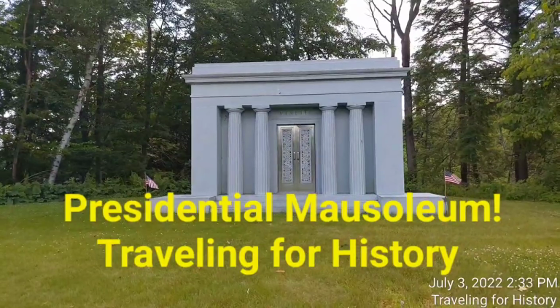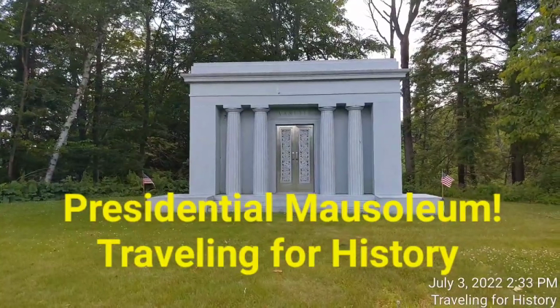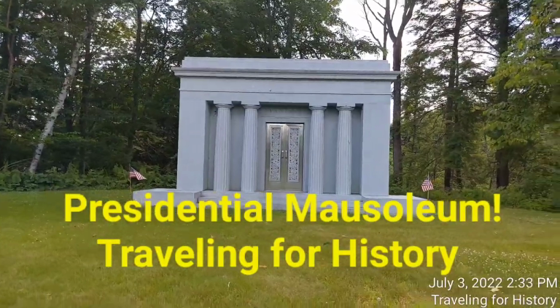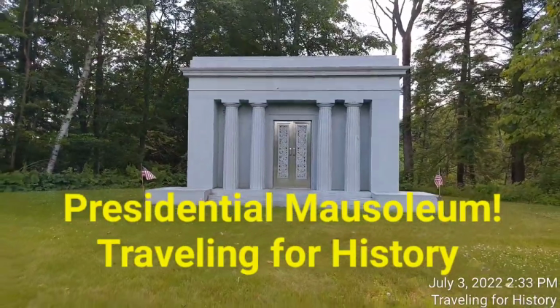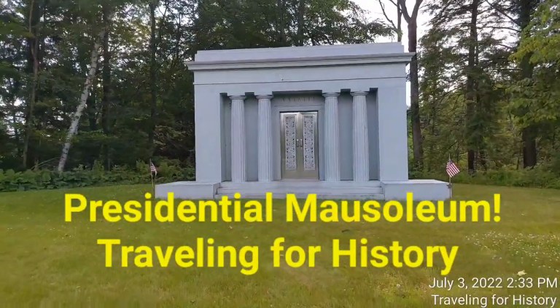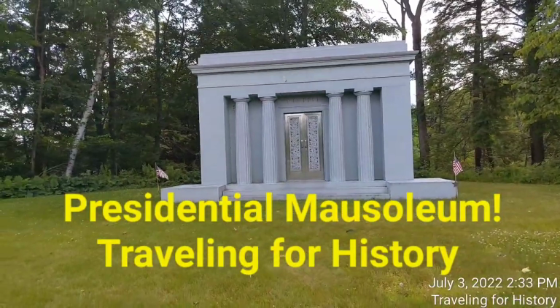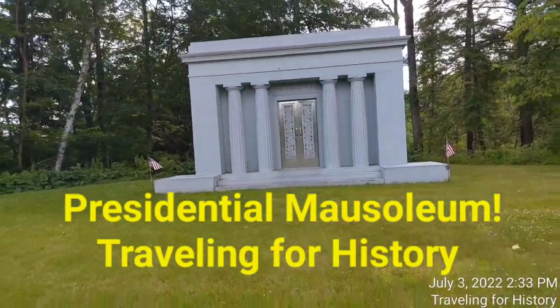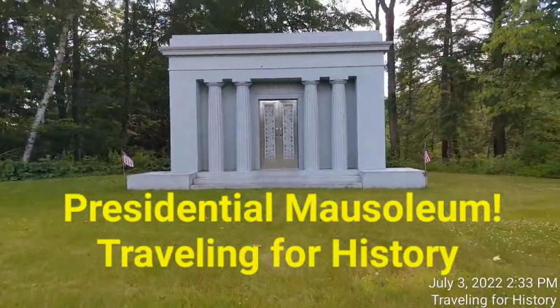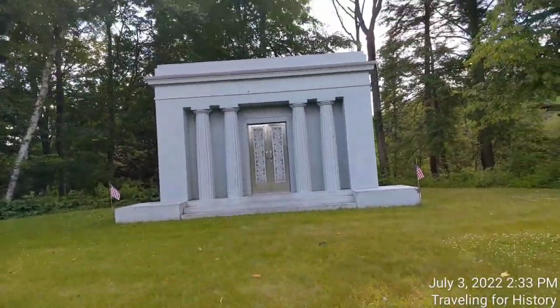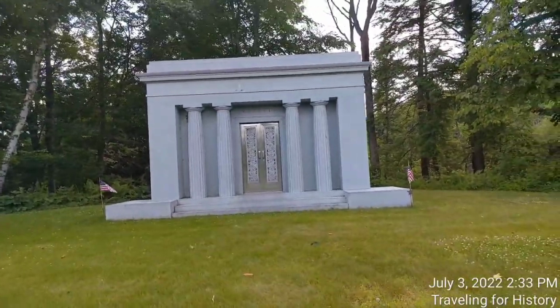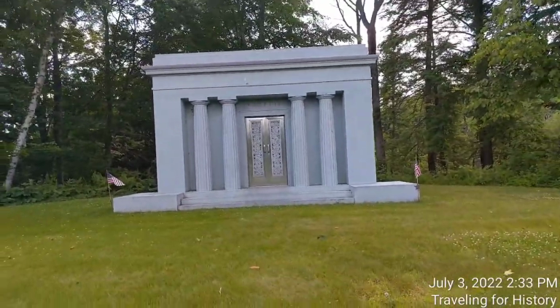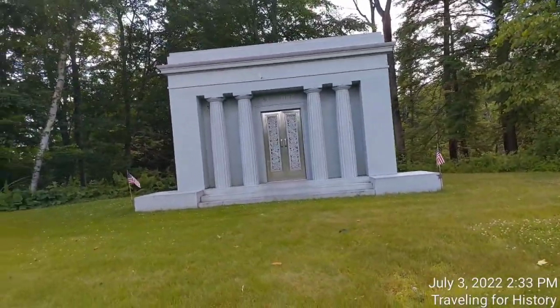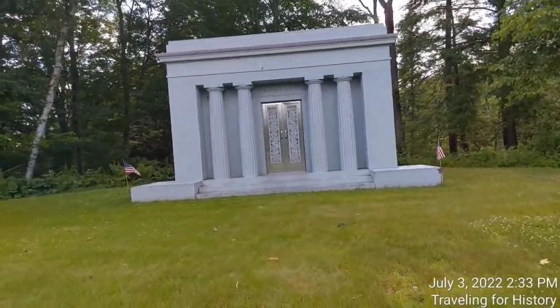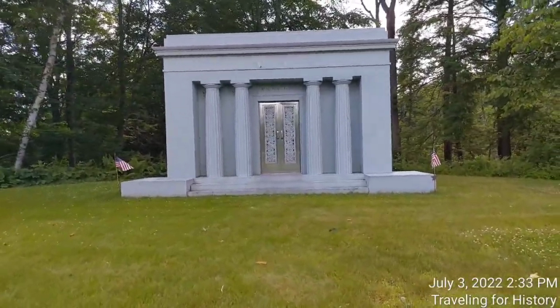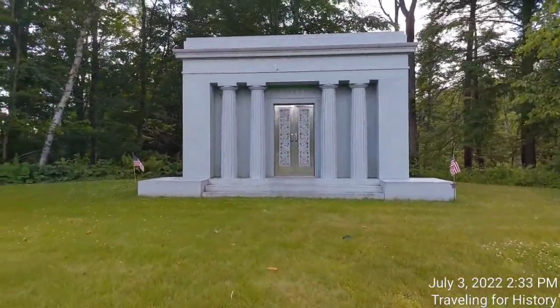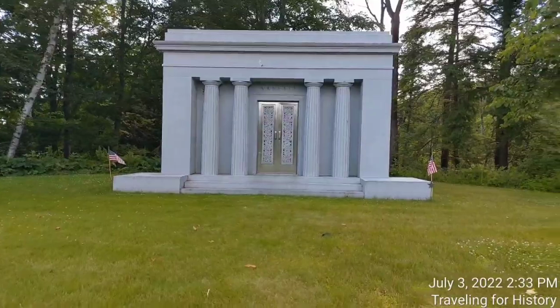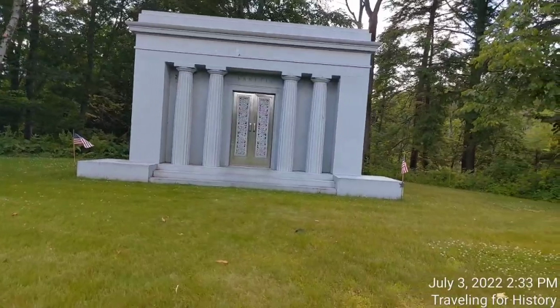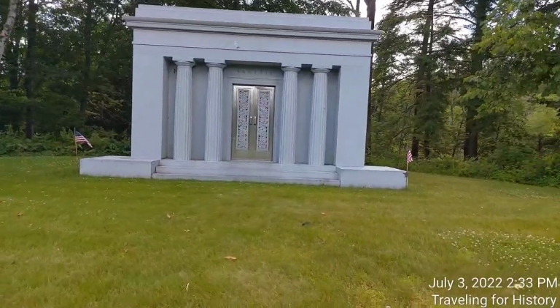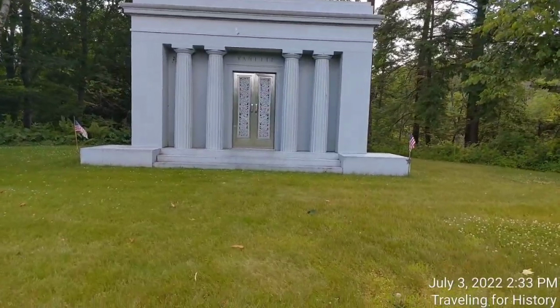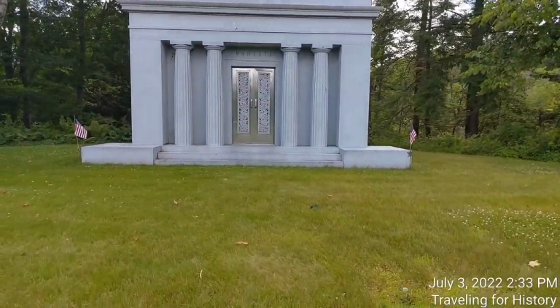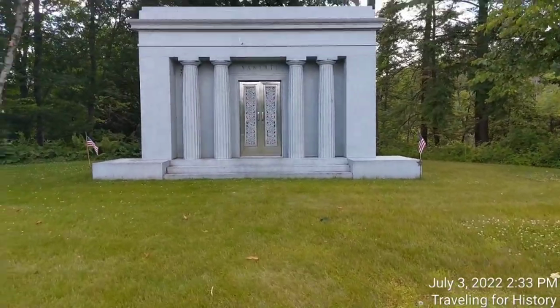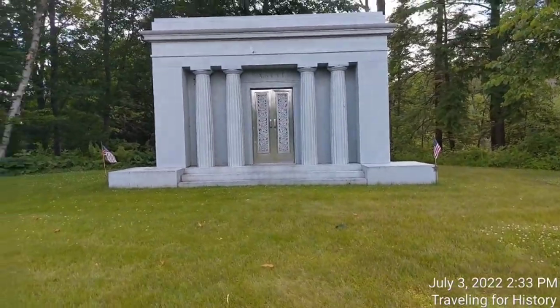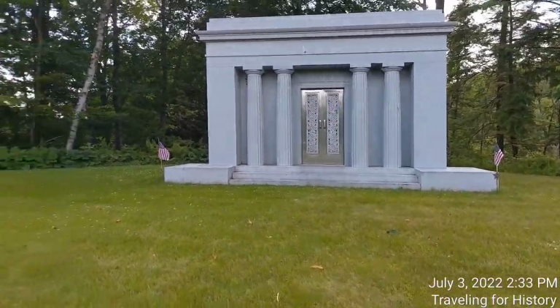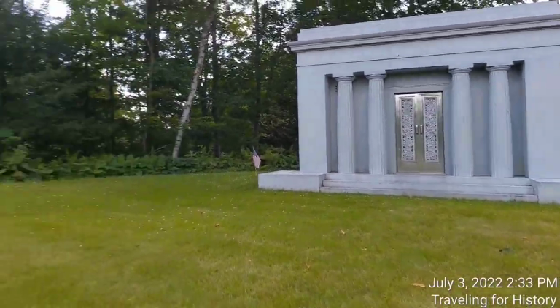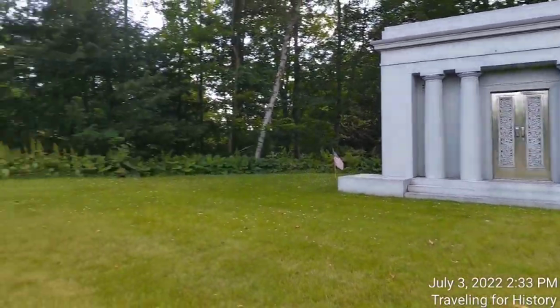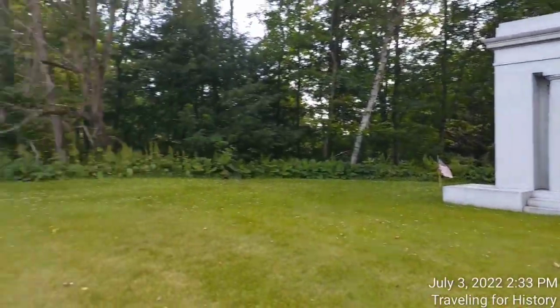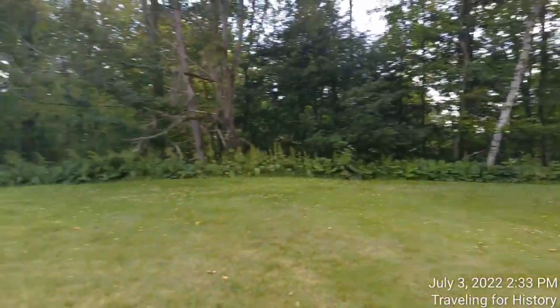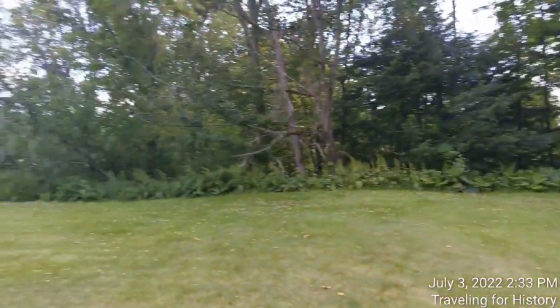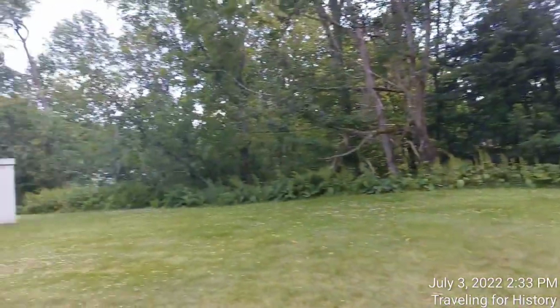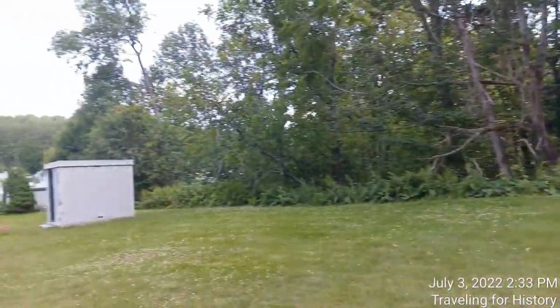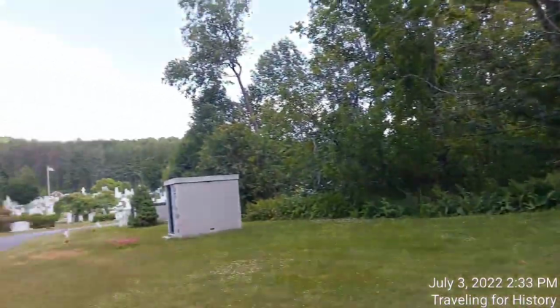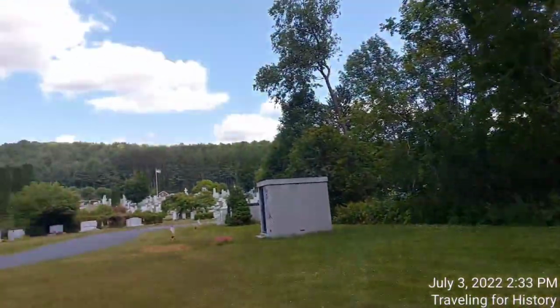Well fine, good afternoon everyone. This is Patricia and I am traveling for history. I'm in Barre, Vermont today and this is Hope Cemetery.